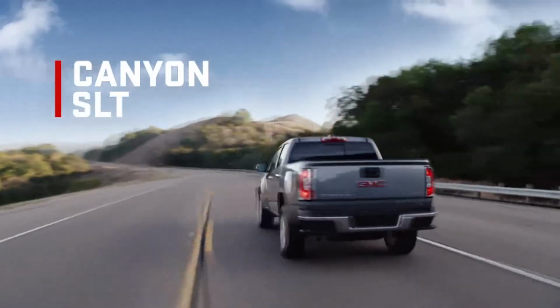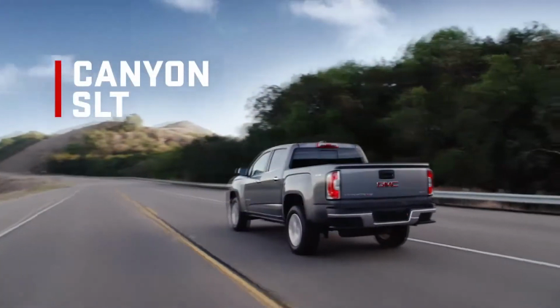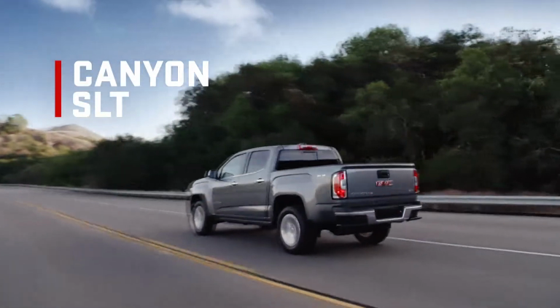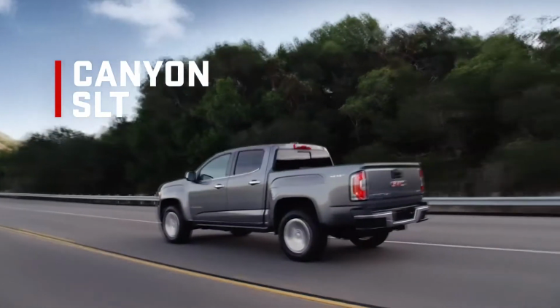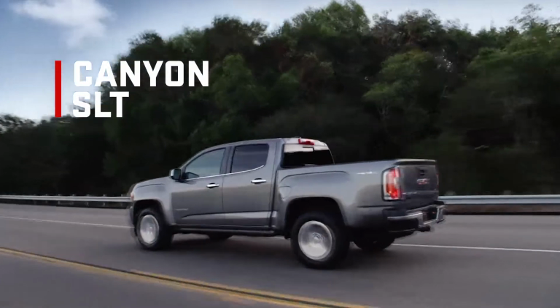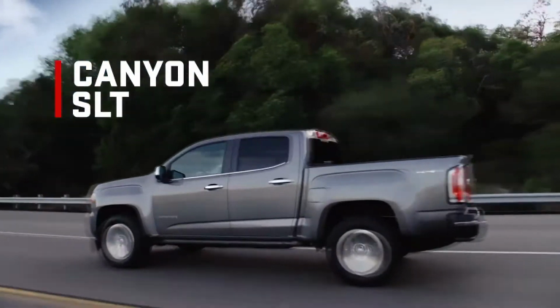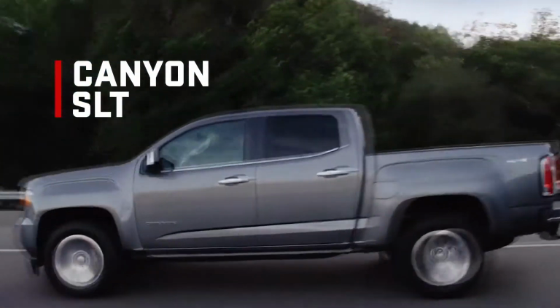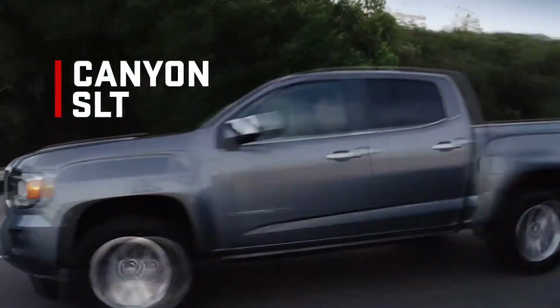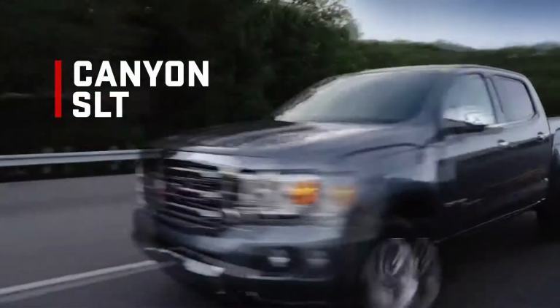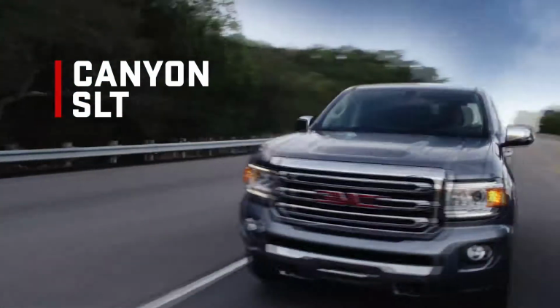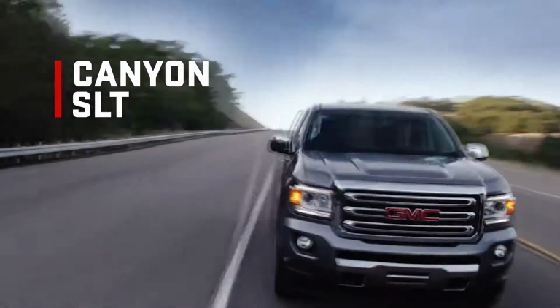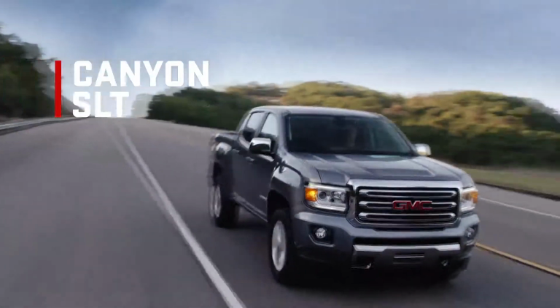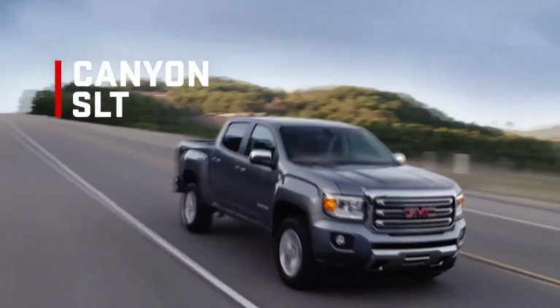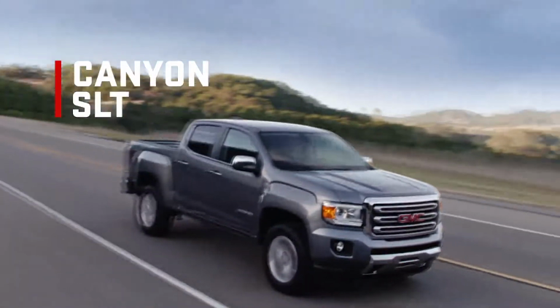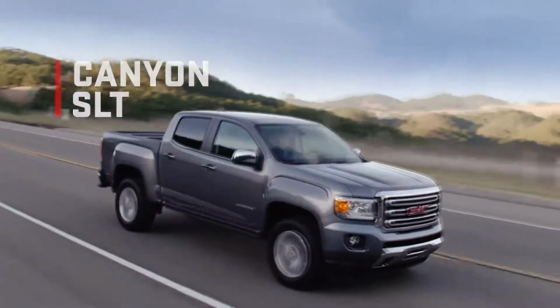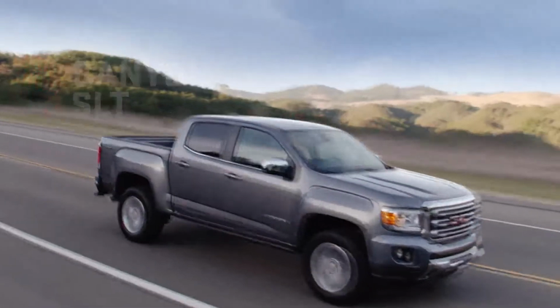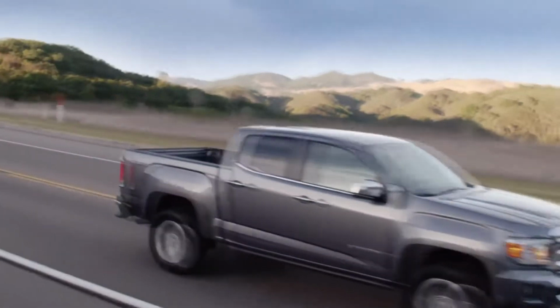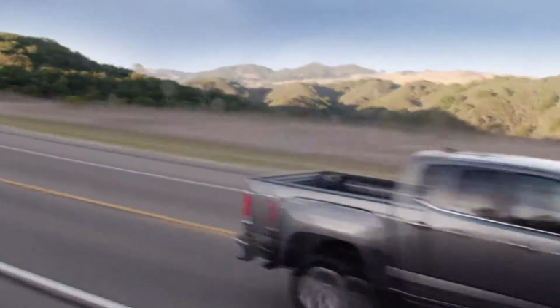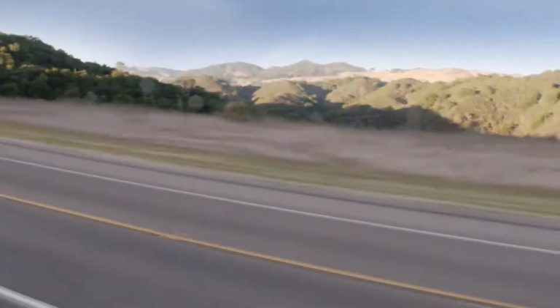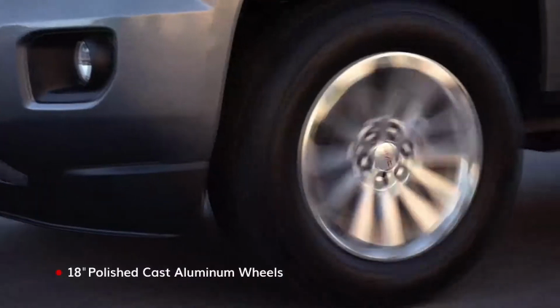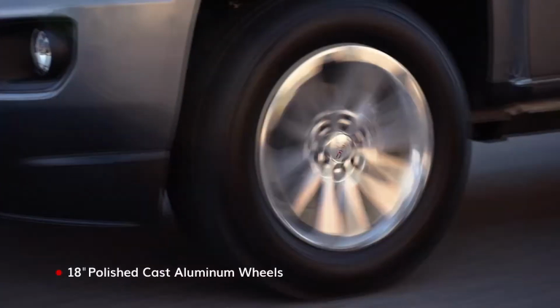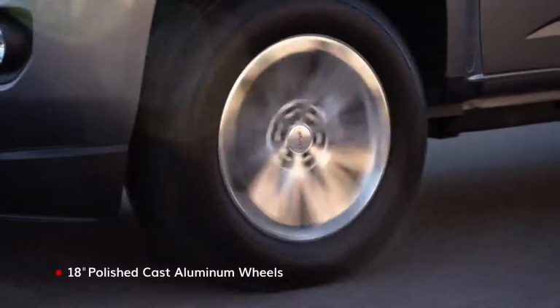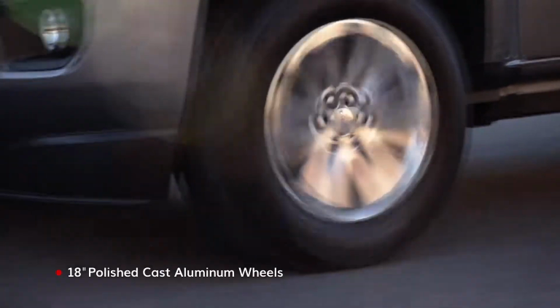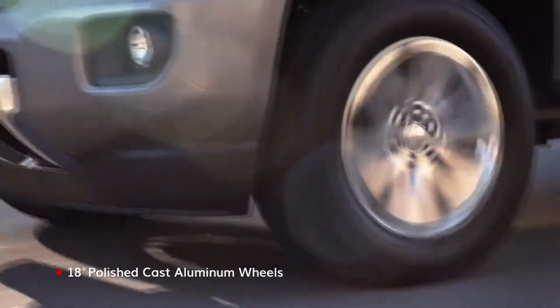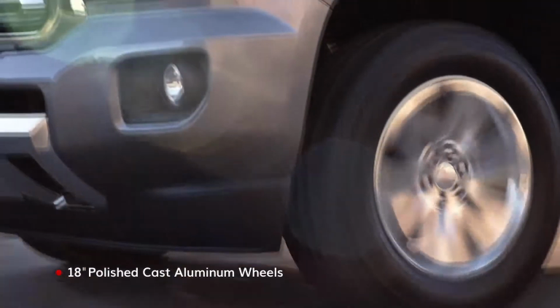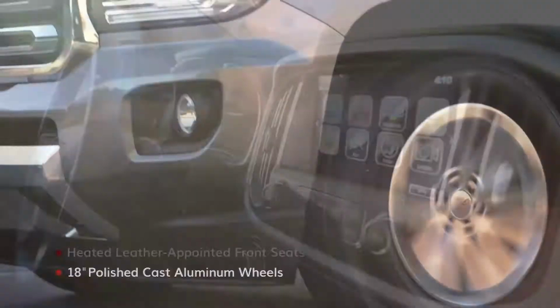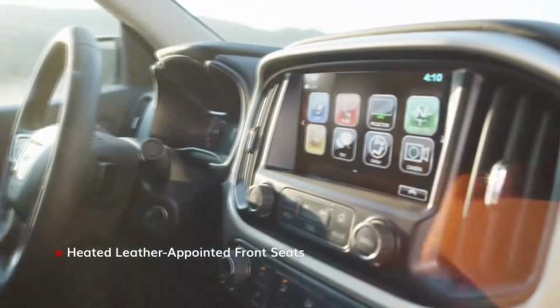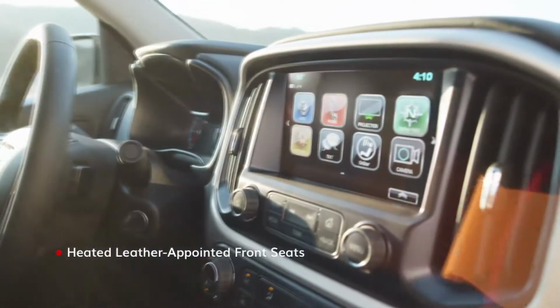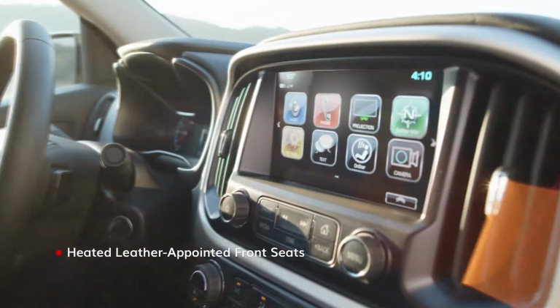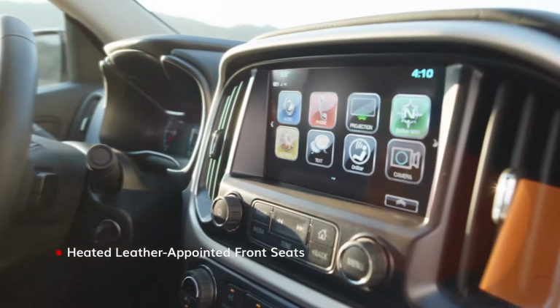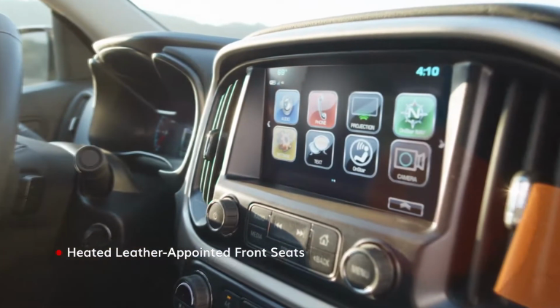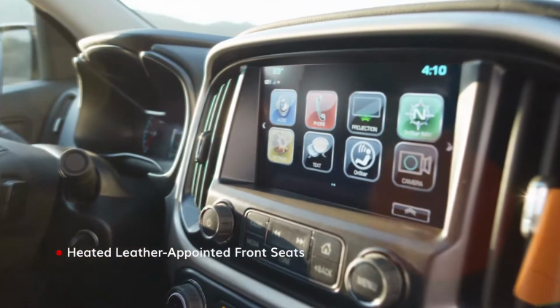Canyon SLT elevates the exterior with just the right amount of chrome and polished aluminum and heightens the cabin's comfort levels.